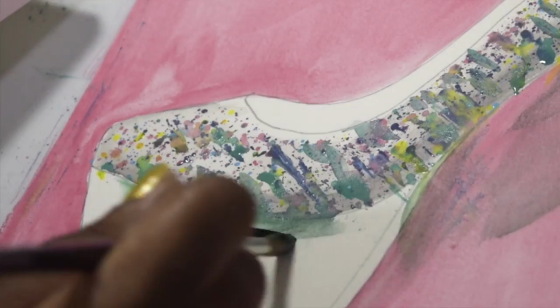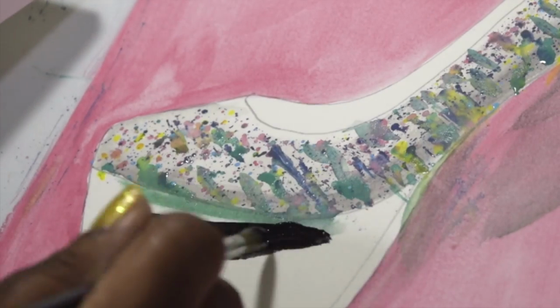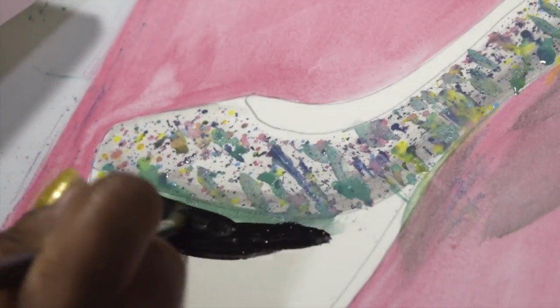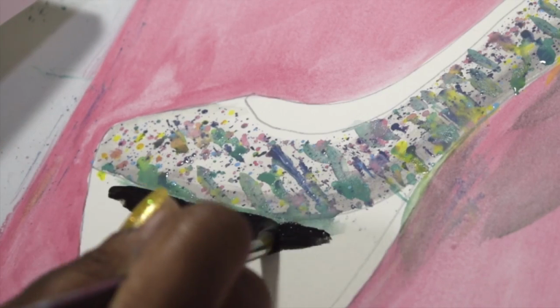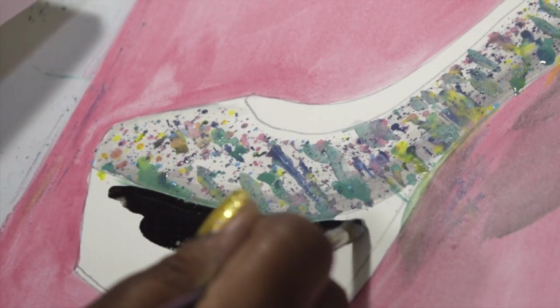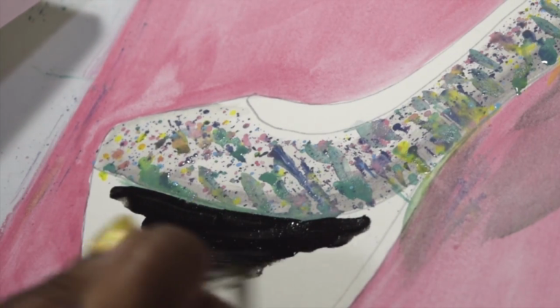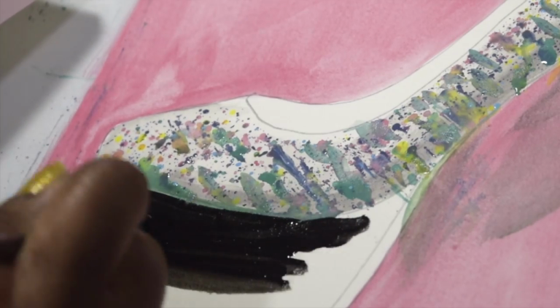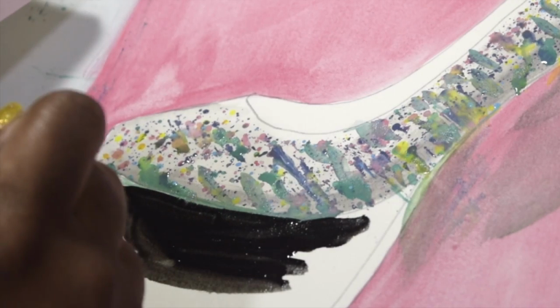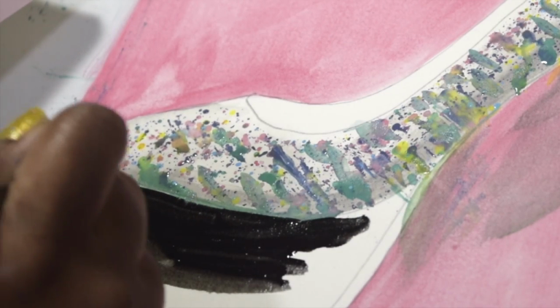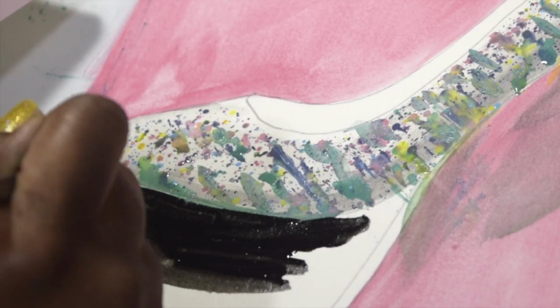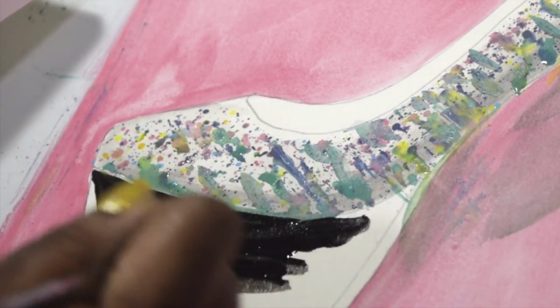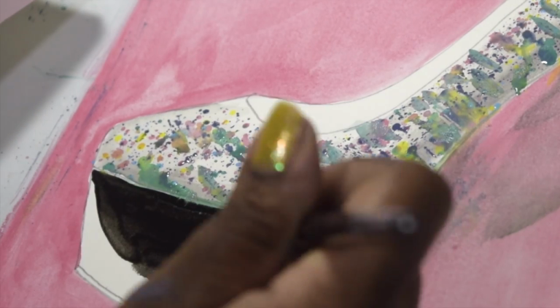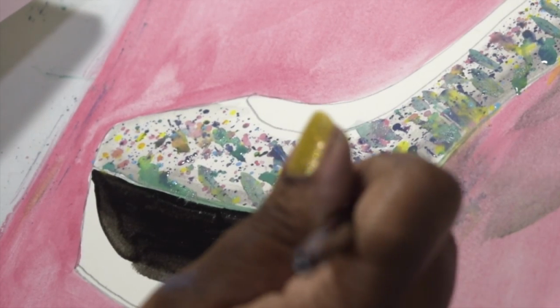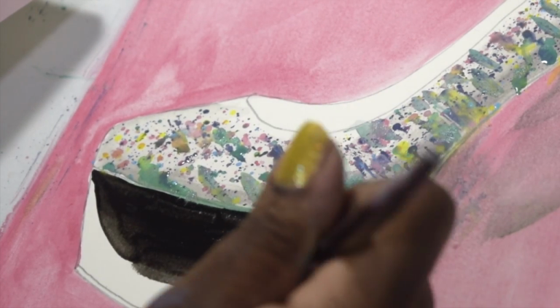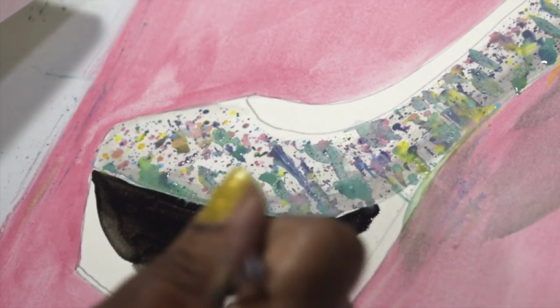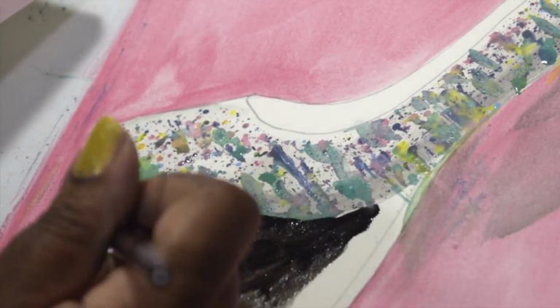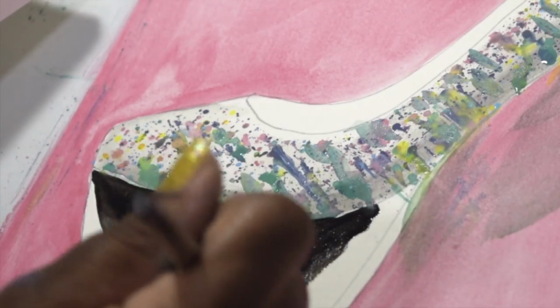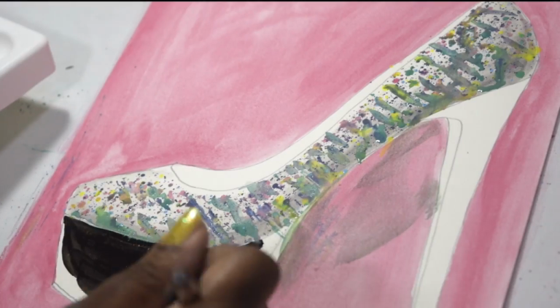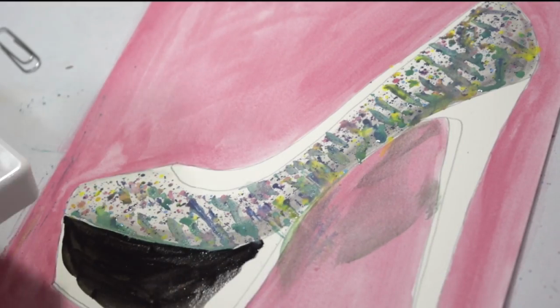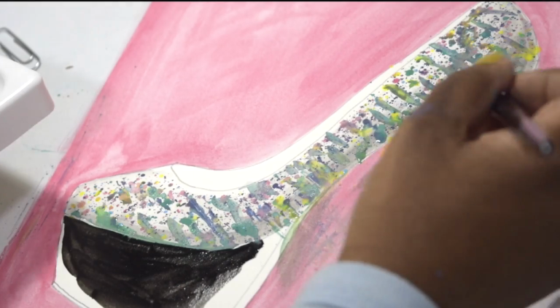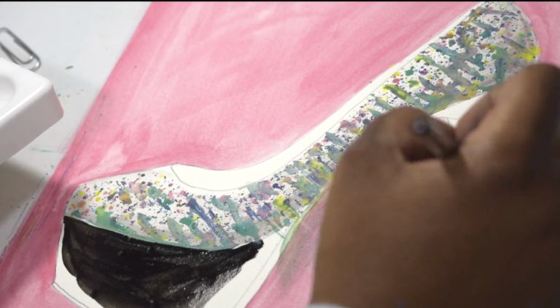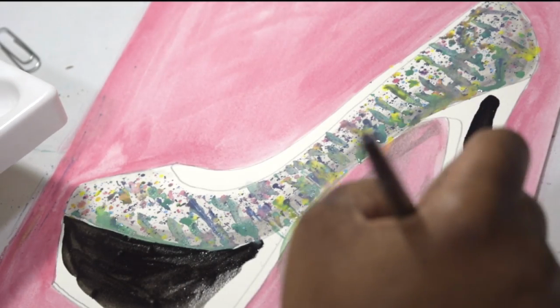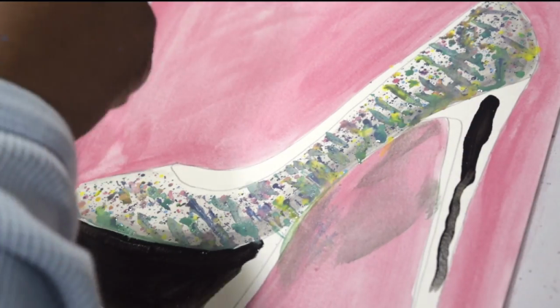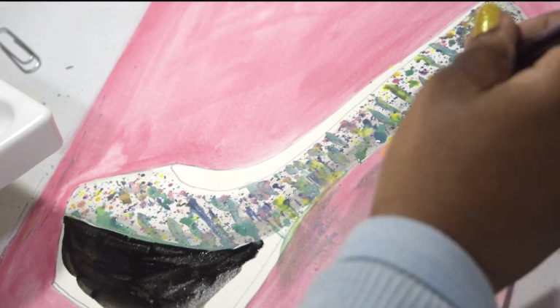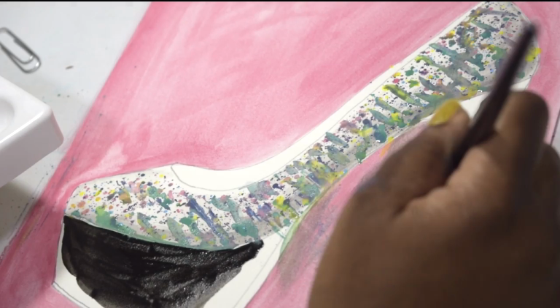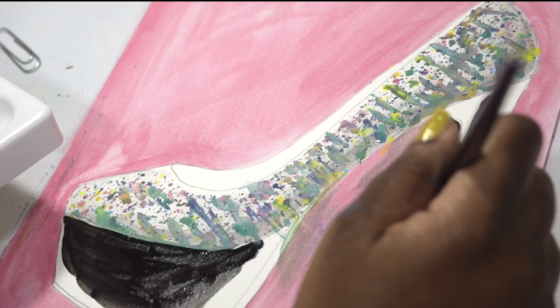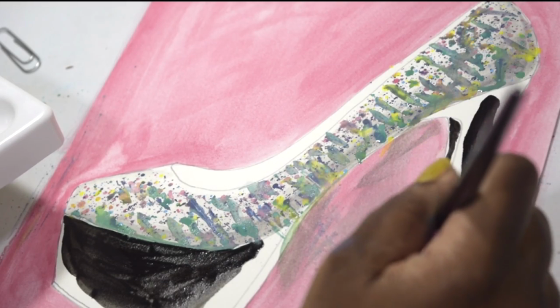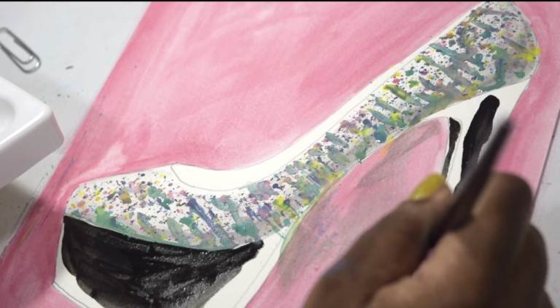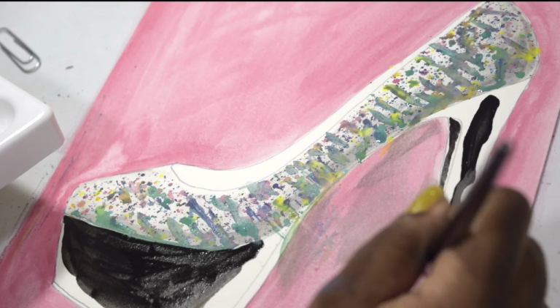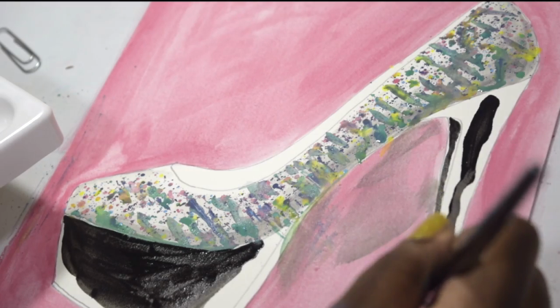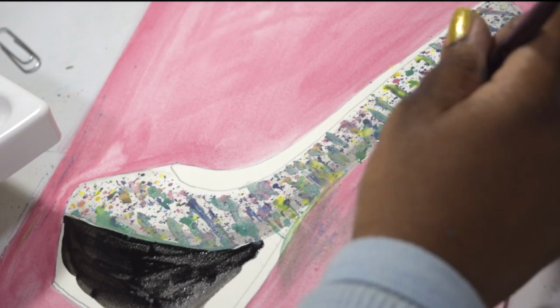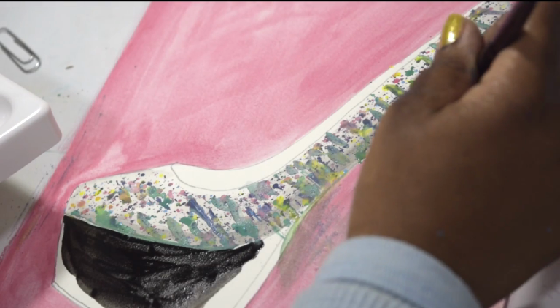I'm now painting the platform heel black. I actually think that platform heels are quite comfortable — but who else feels that way? Leave a comment.